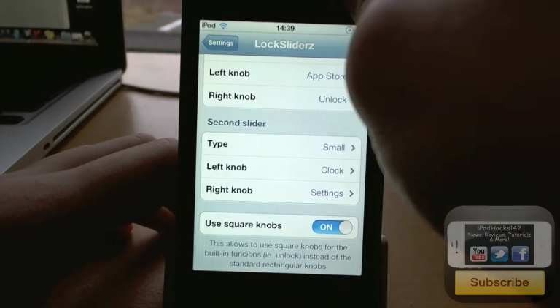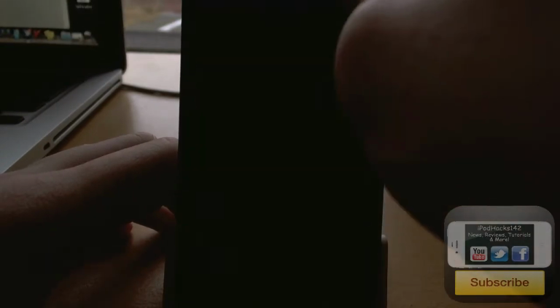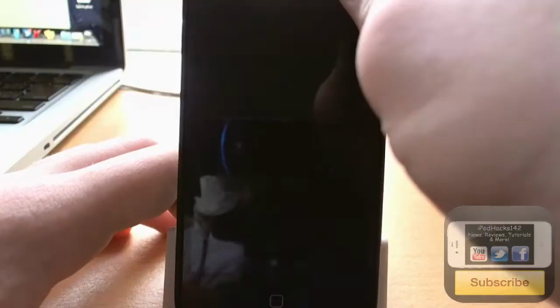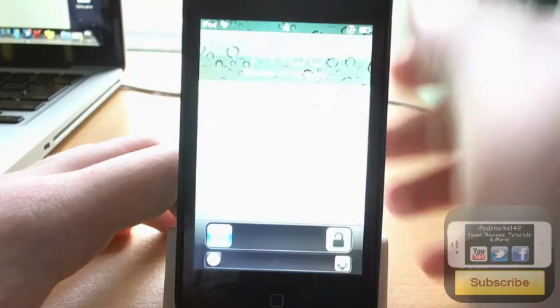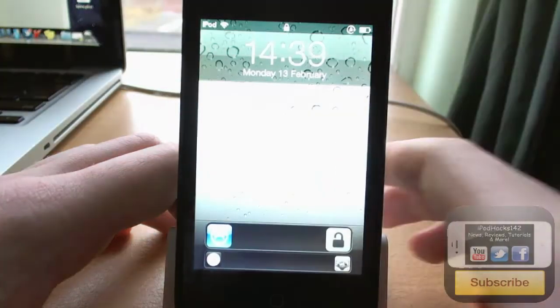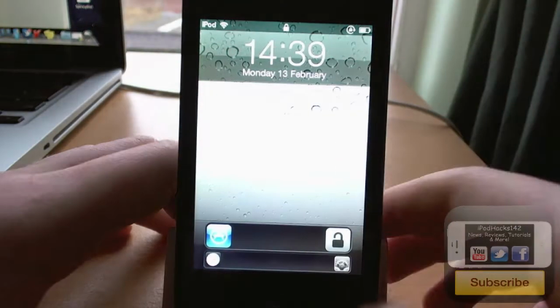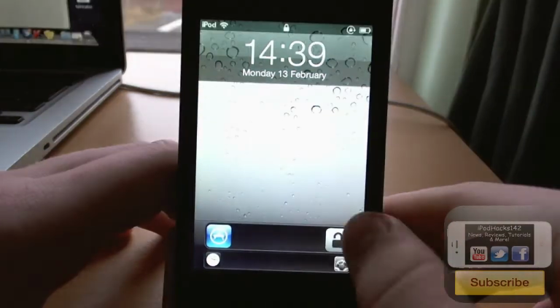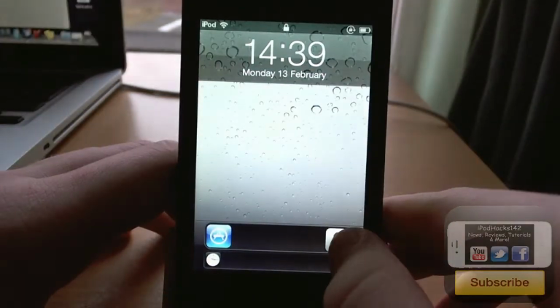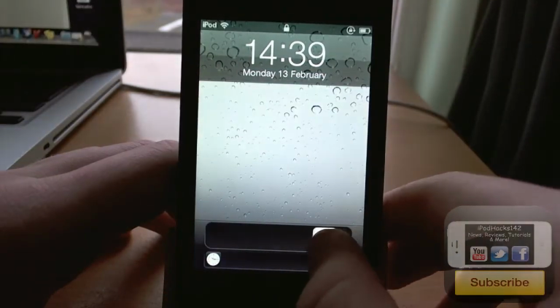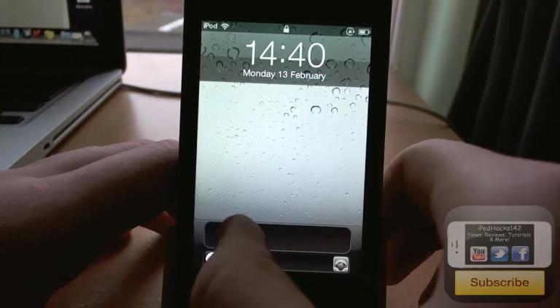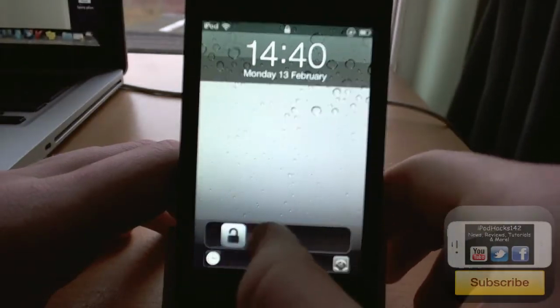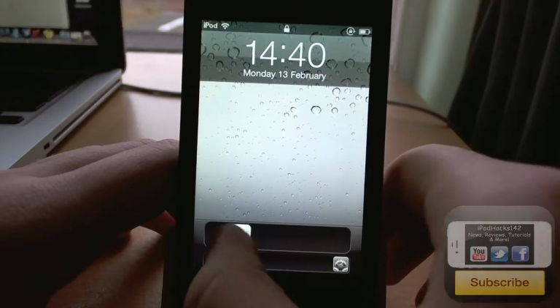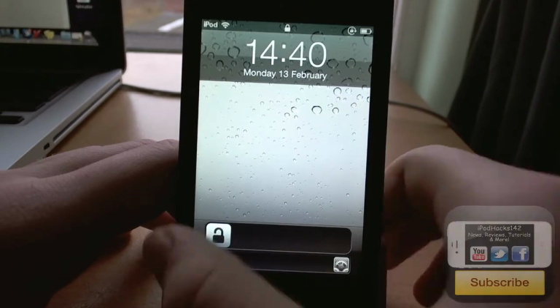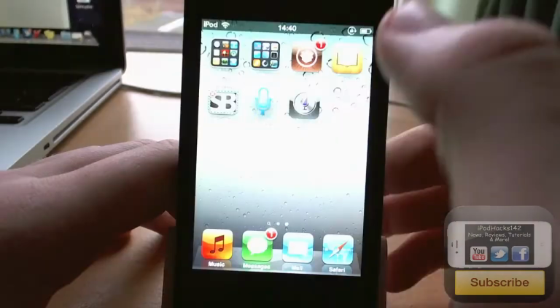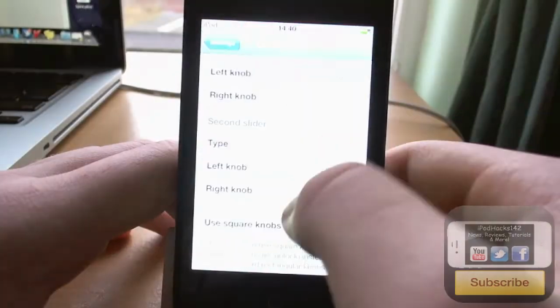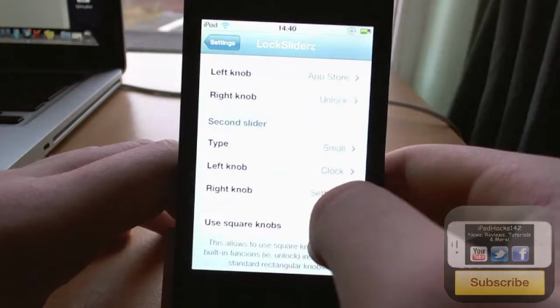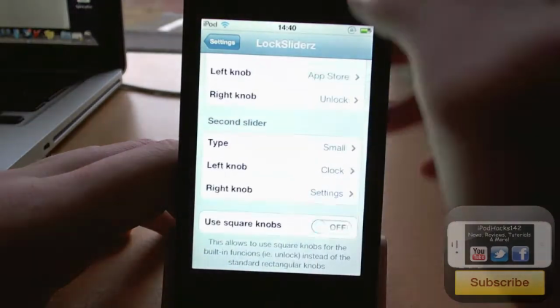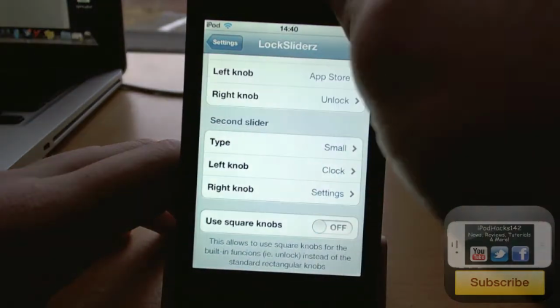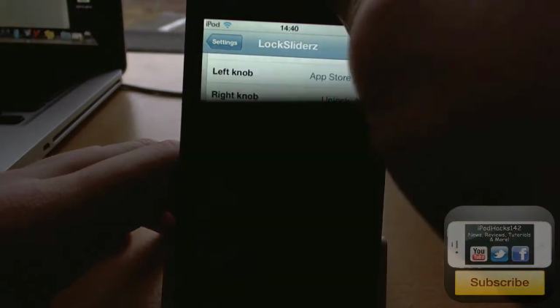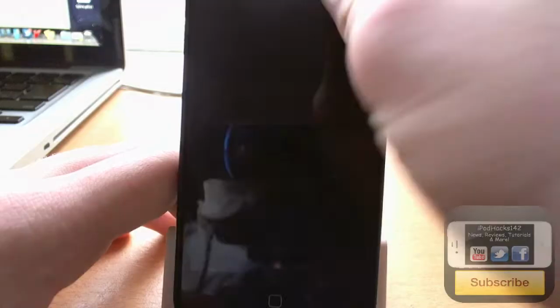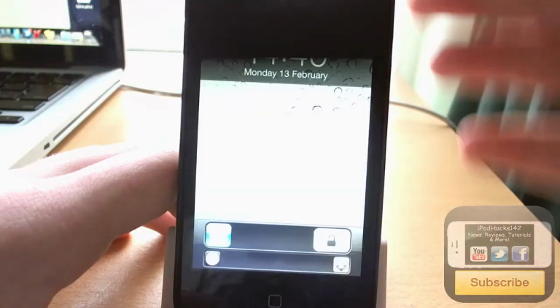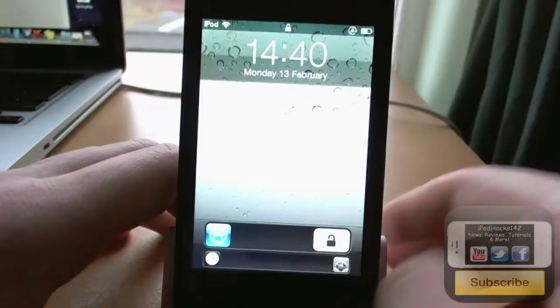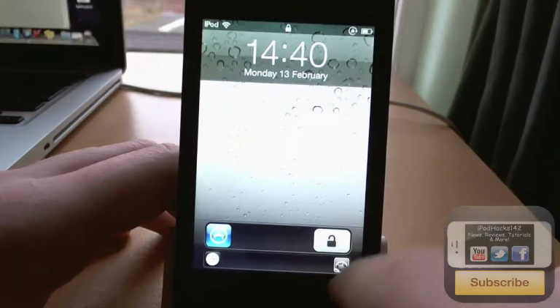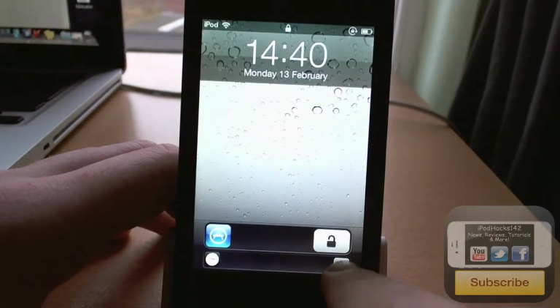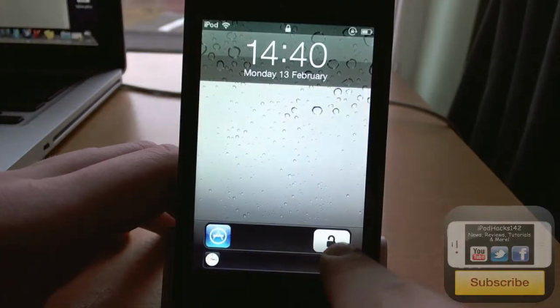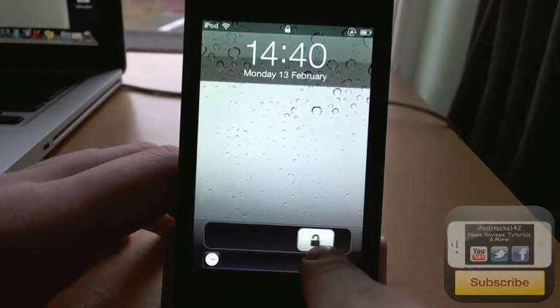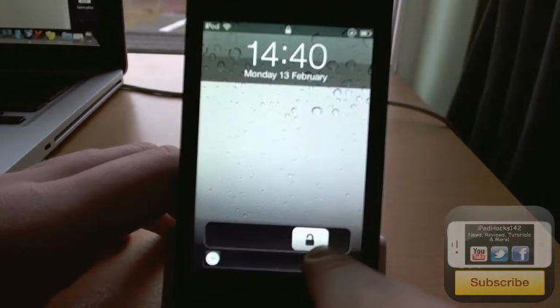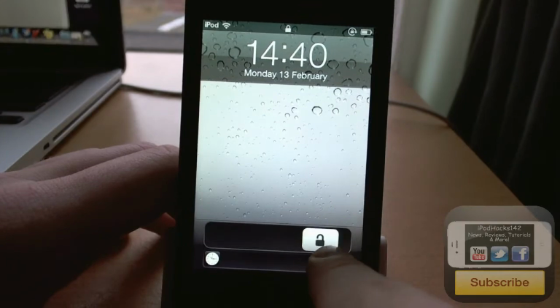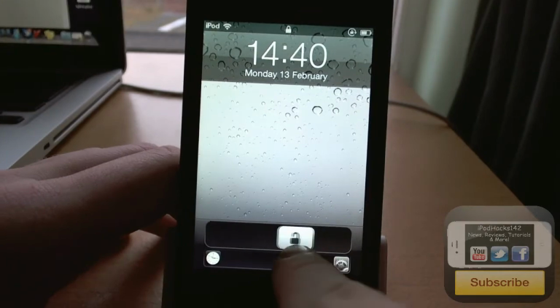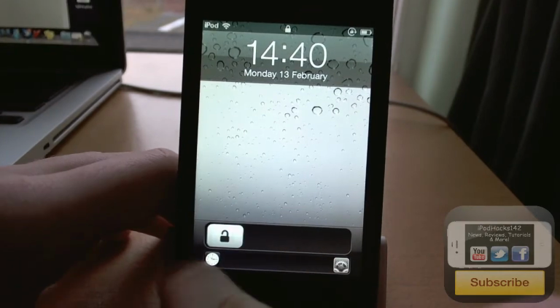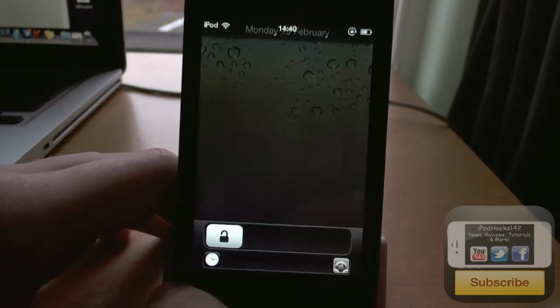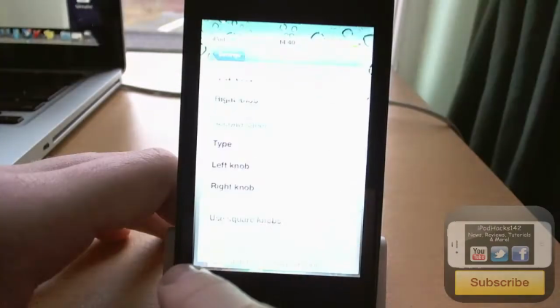You can also use square knobs as well. If you notice here they're sort of squared. And if we turn that off, you can see it's sort of a long thing like the regular slide to unlock.